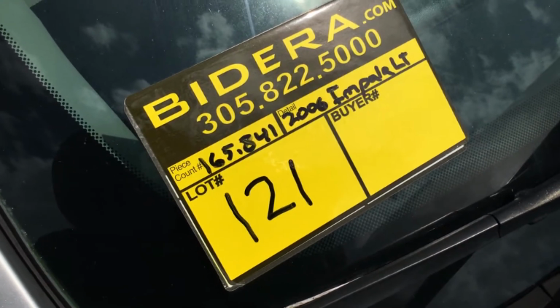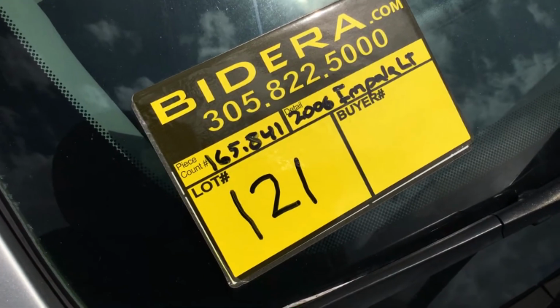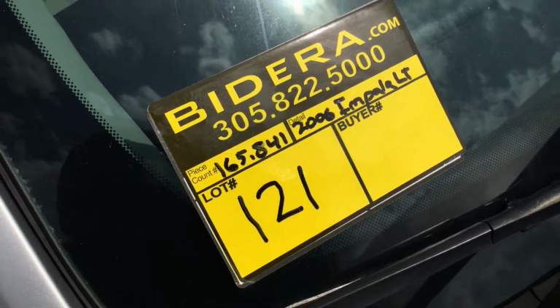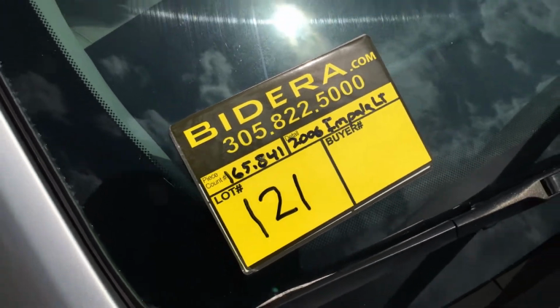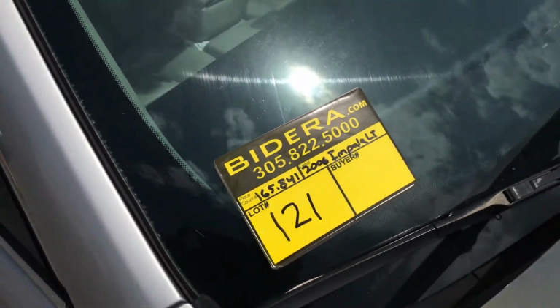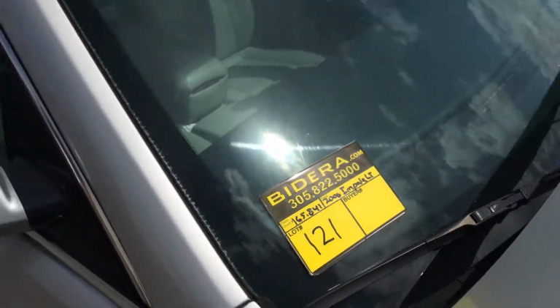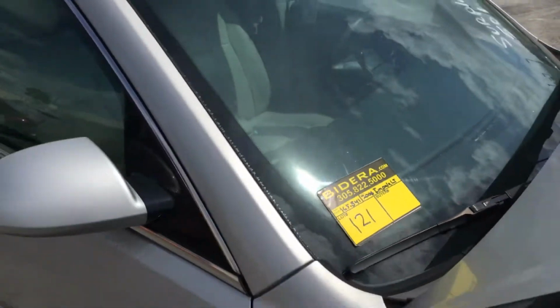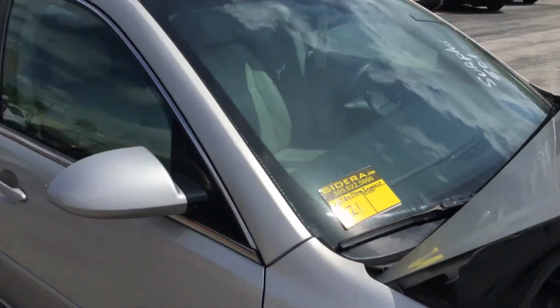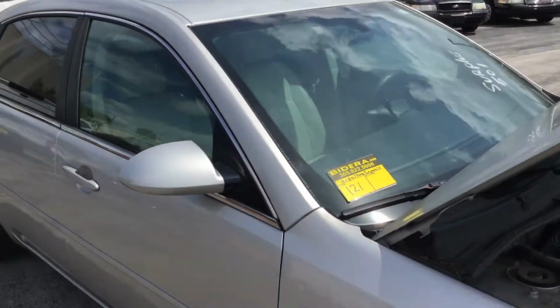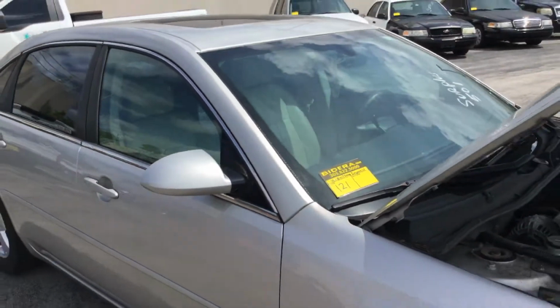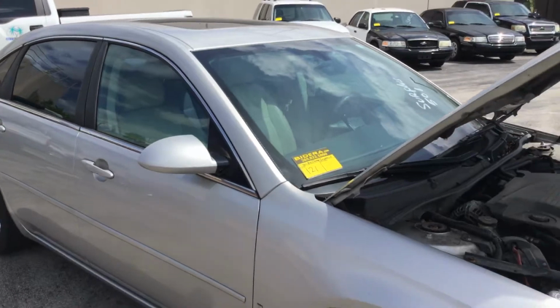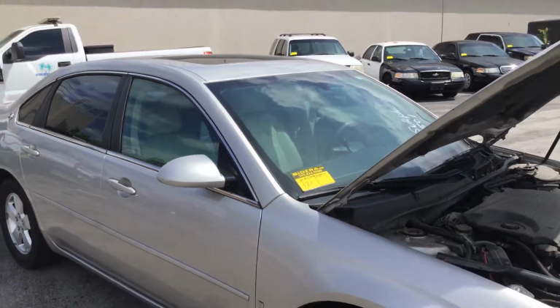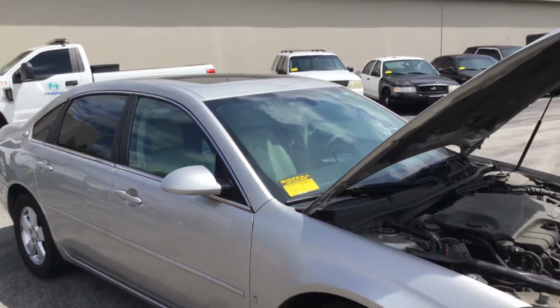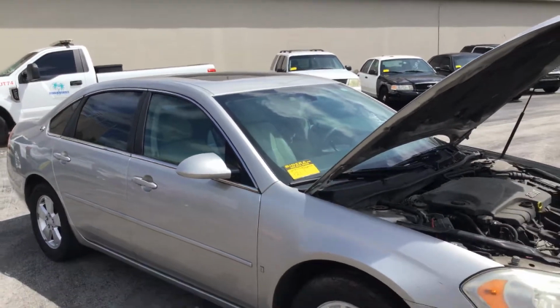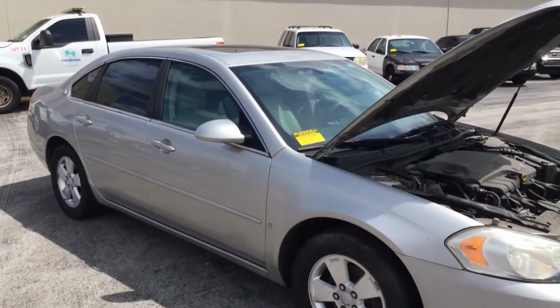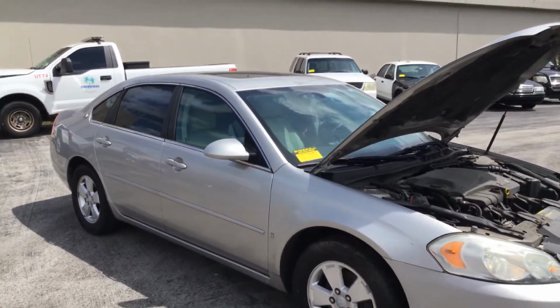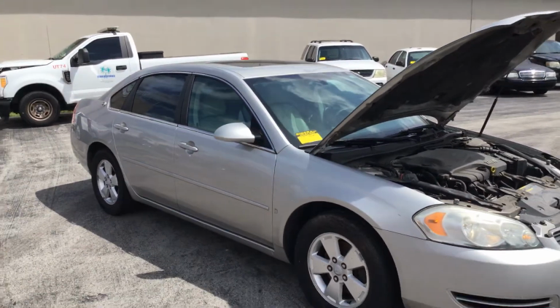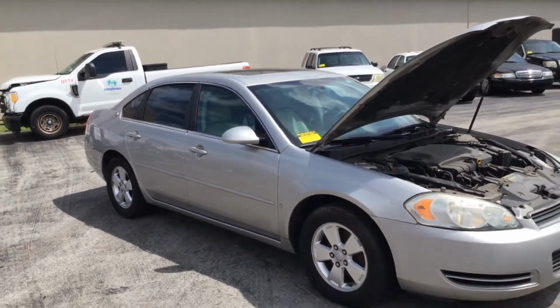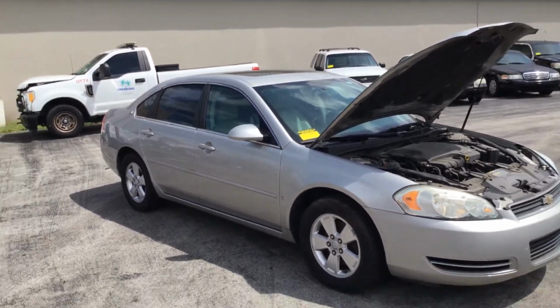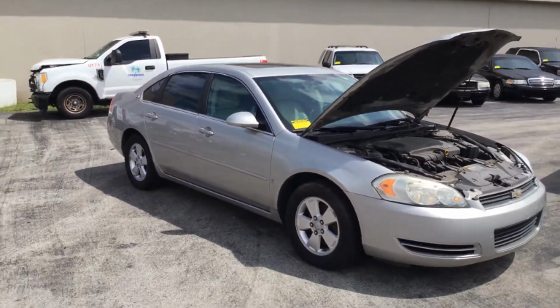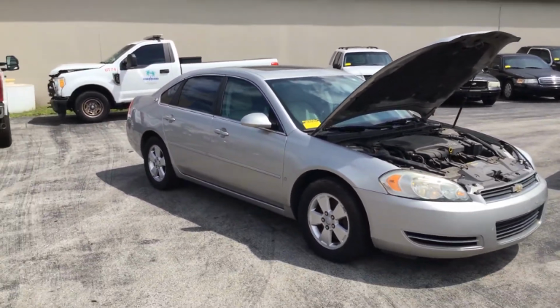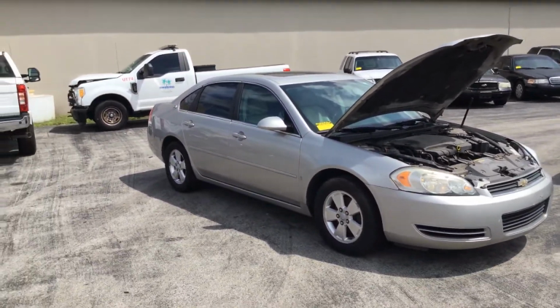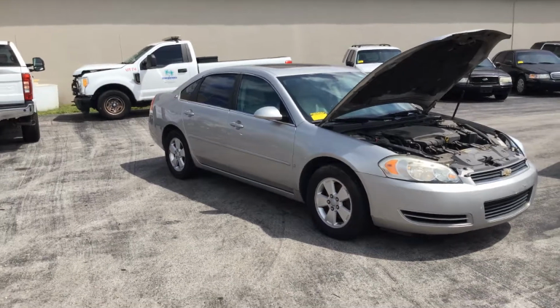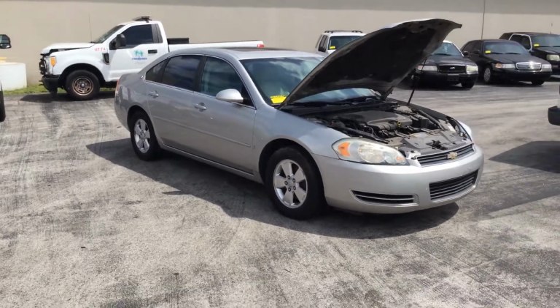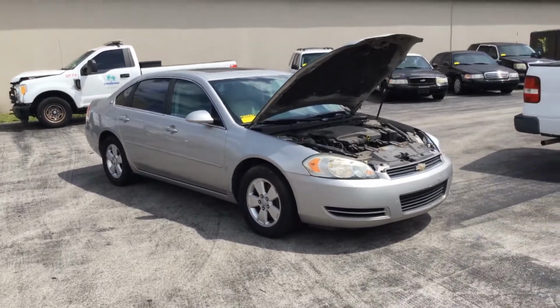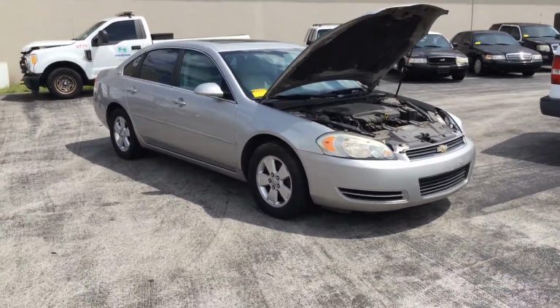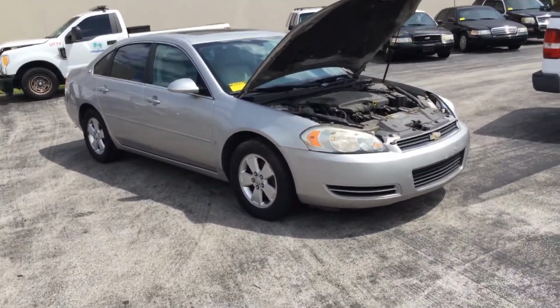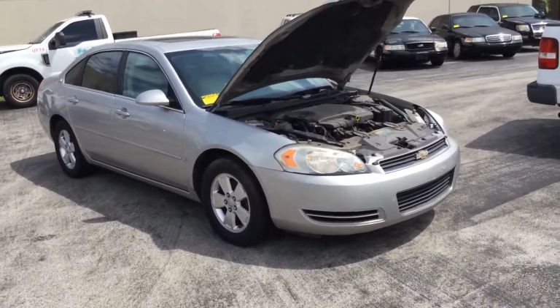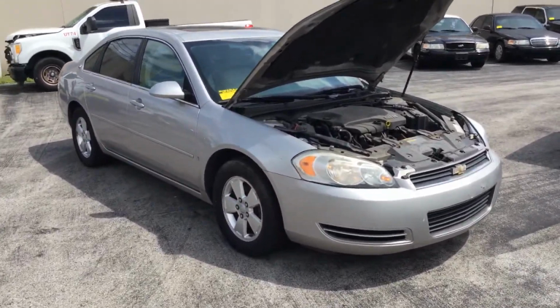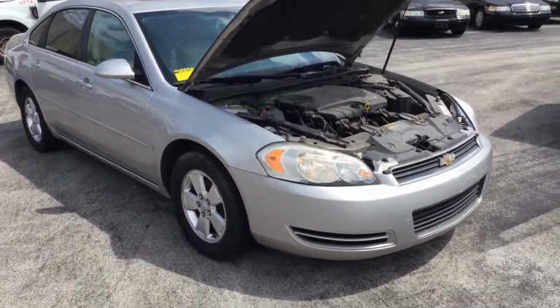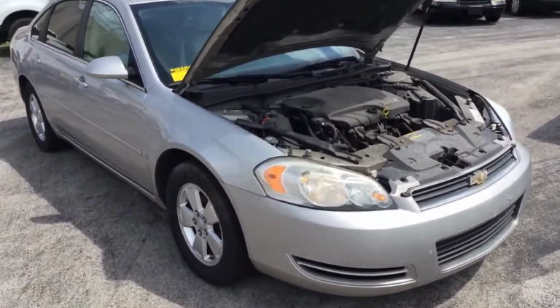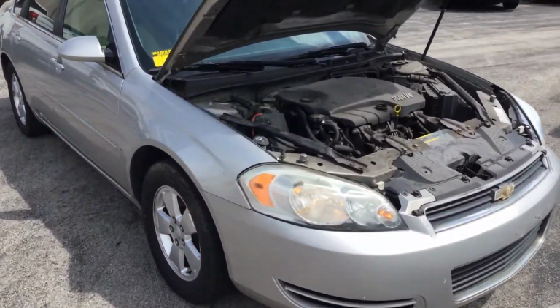Lot number 121 is a 2006 Chevy Impala LT. This one has 165,000 miles. It's got the 3.5 liter V6.